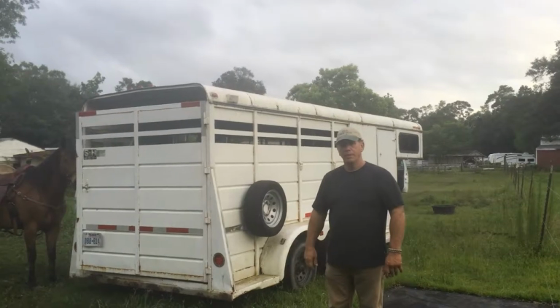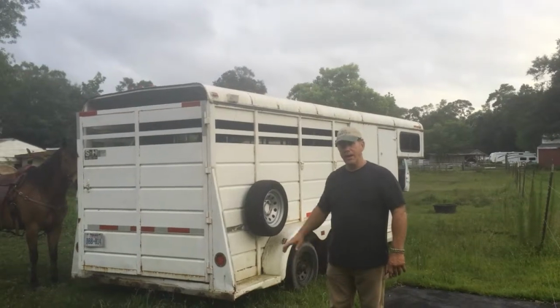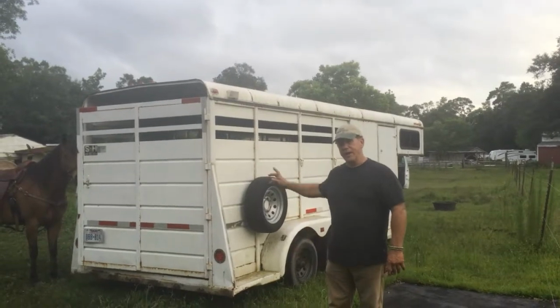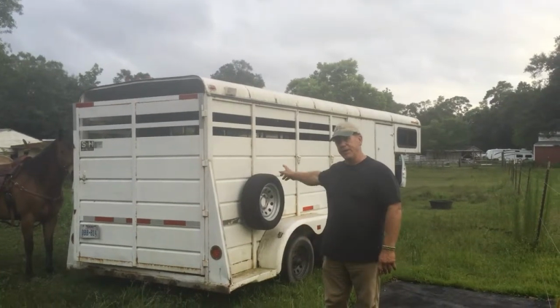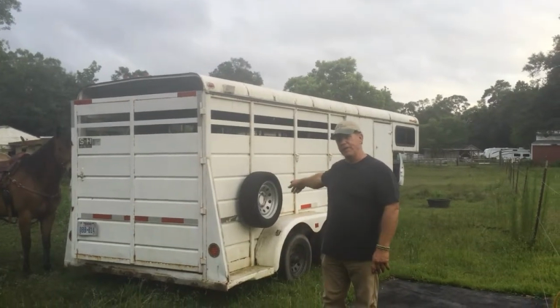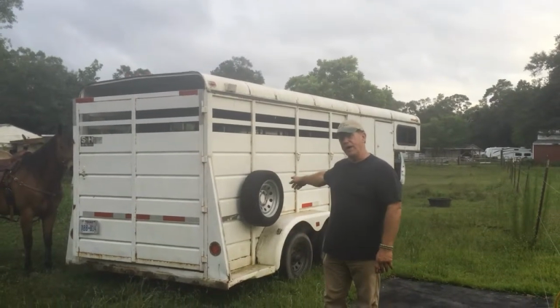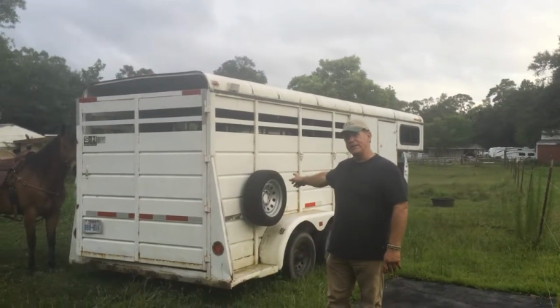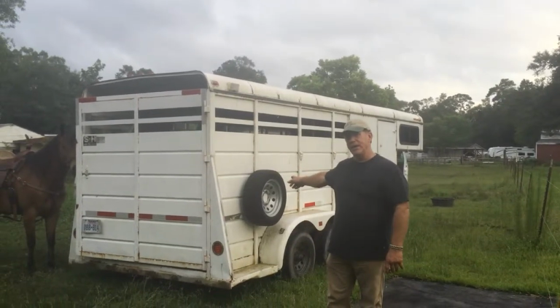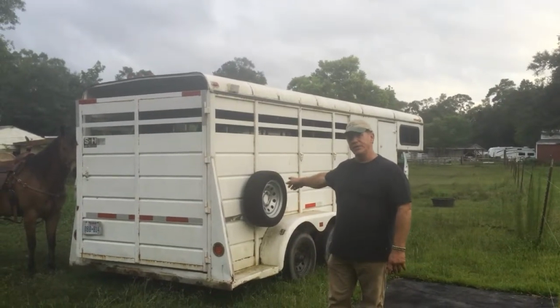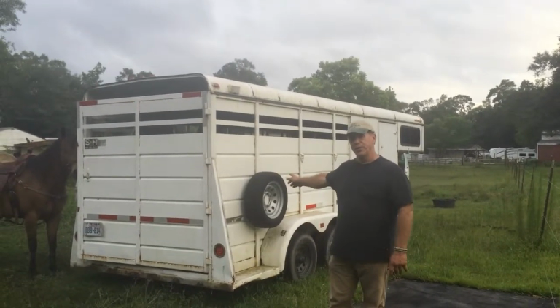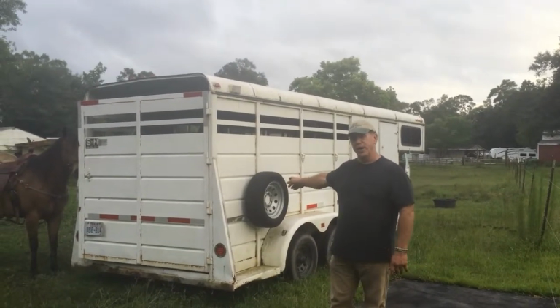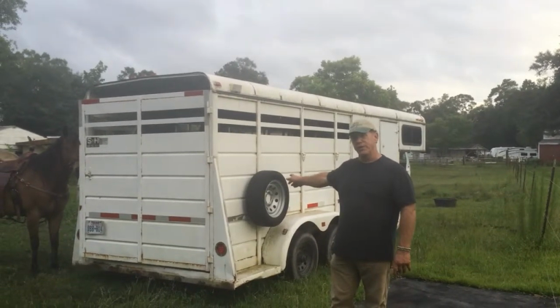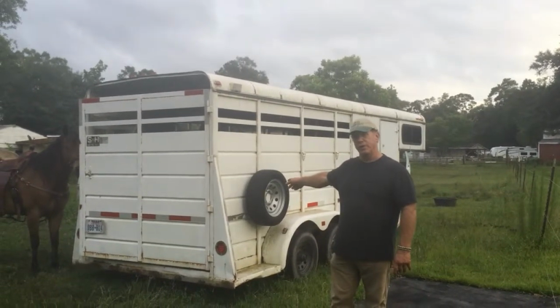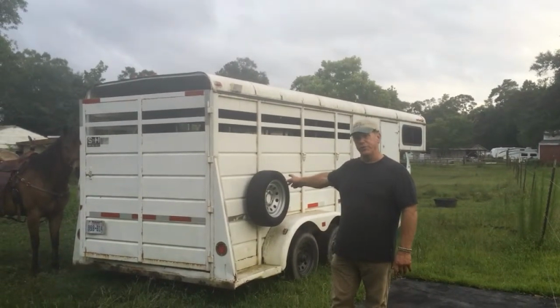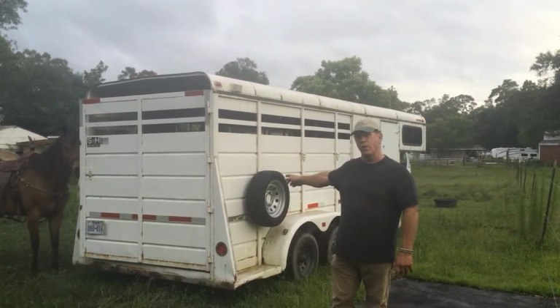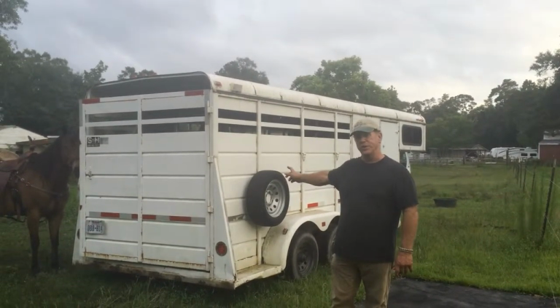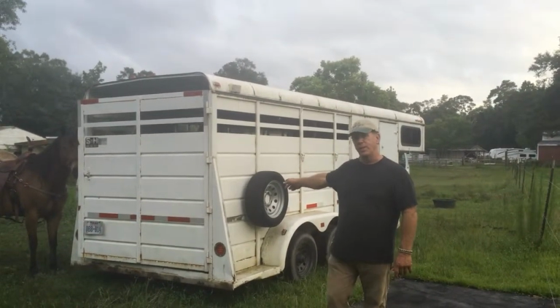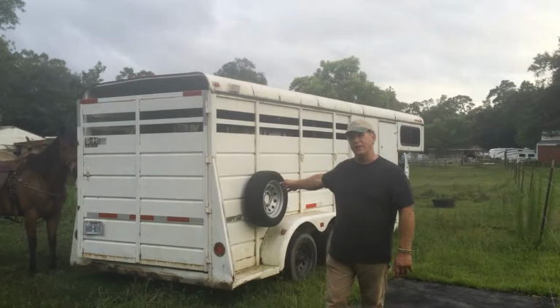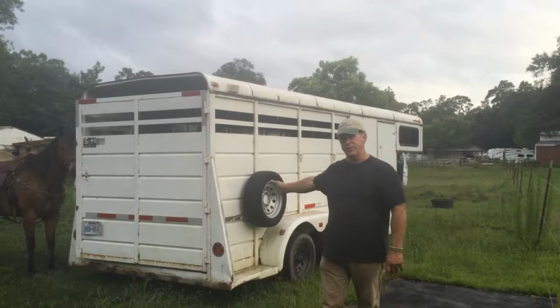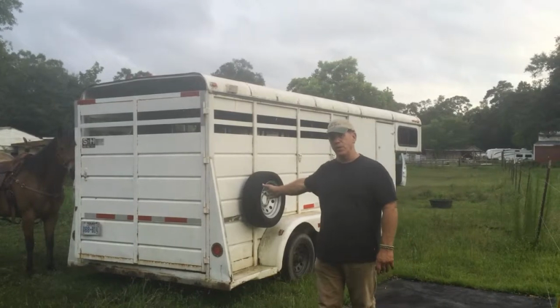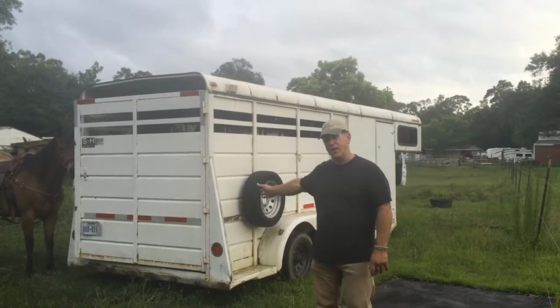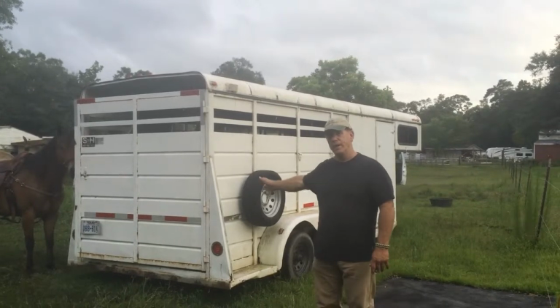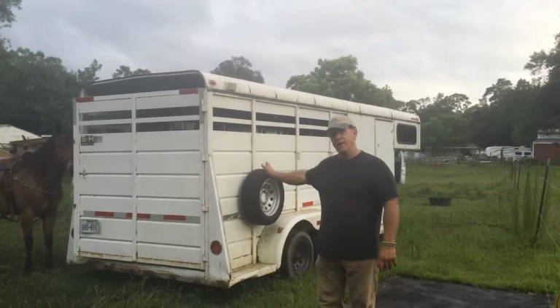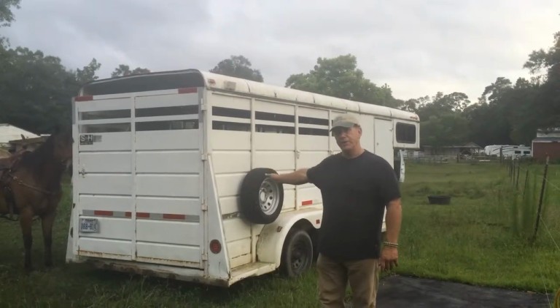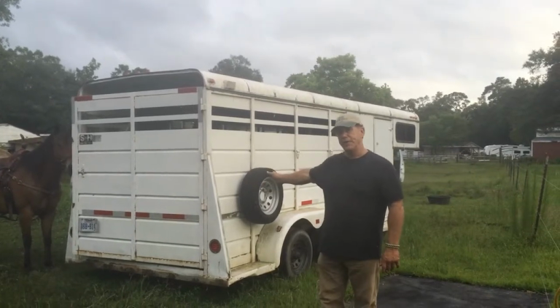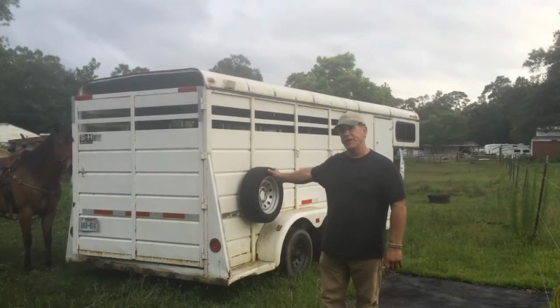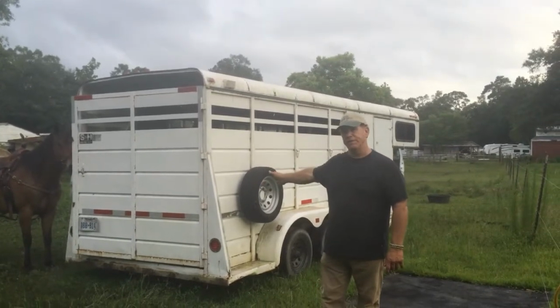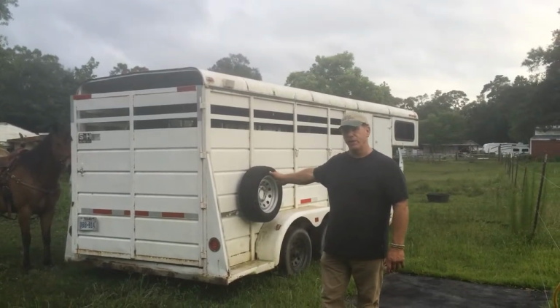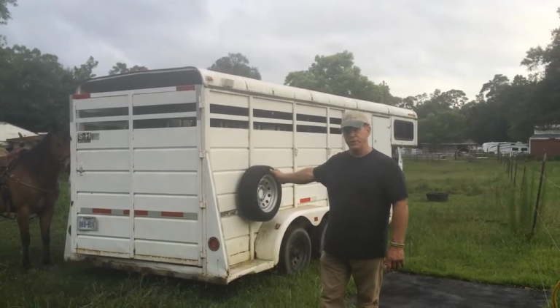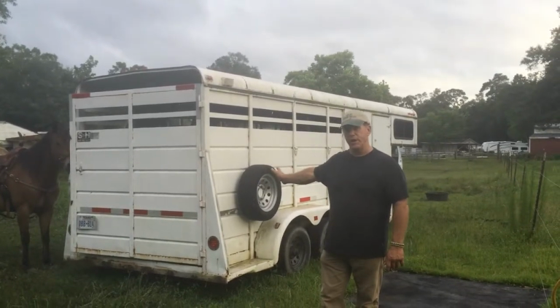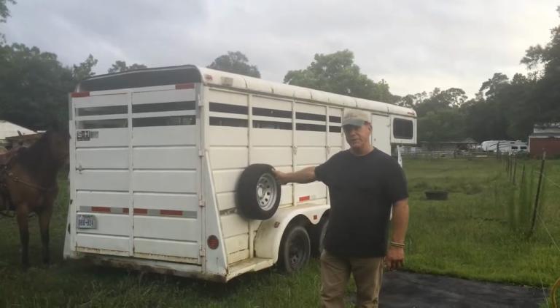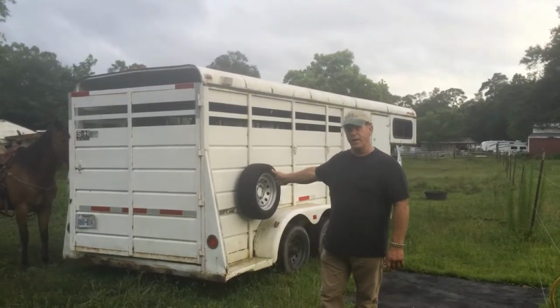My name's Anthony, and I've got a S&H Gooseneck trailer — it was a three-horse slant, but now it's a two-horse slant — about a 26-foot horse trailer for sale.